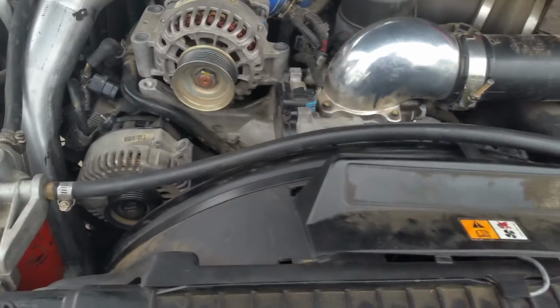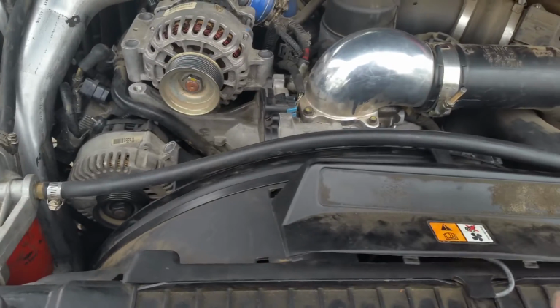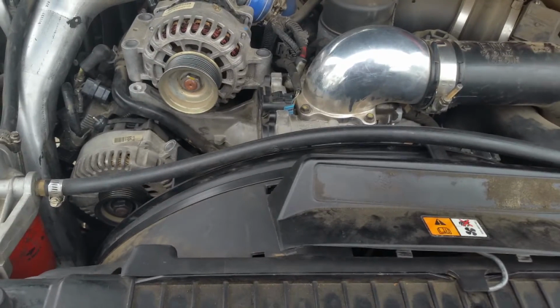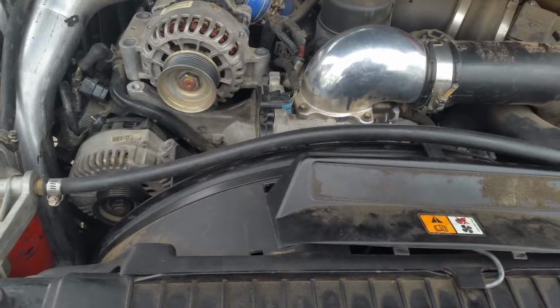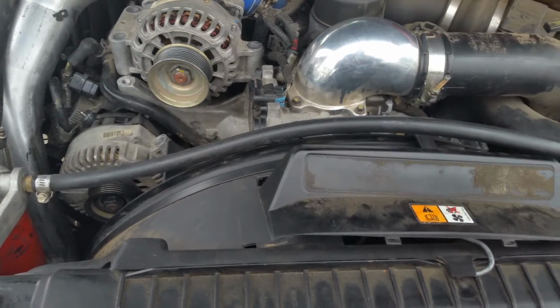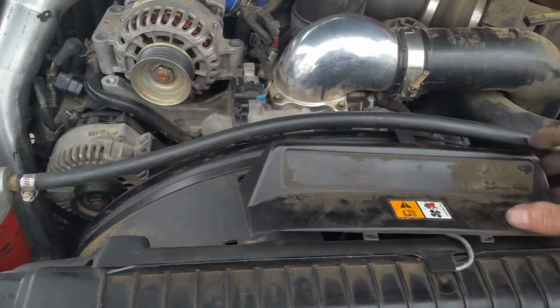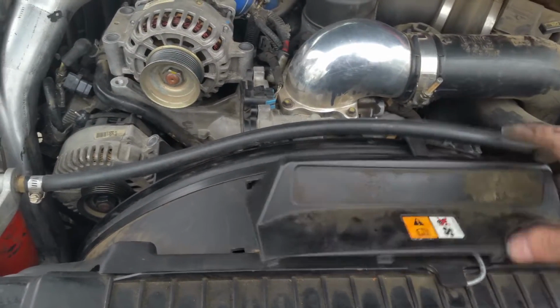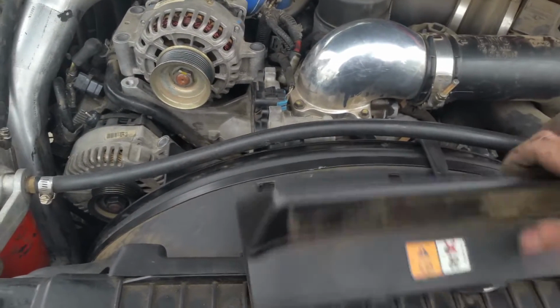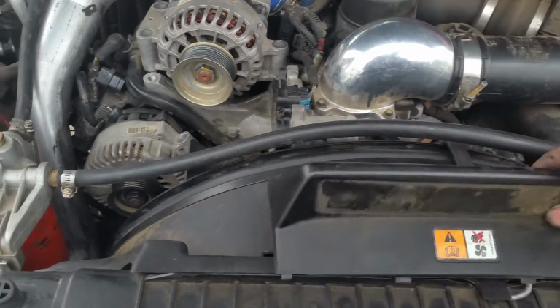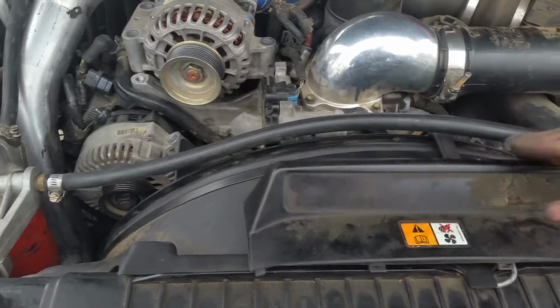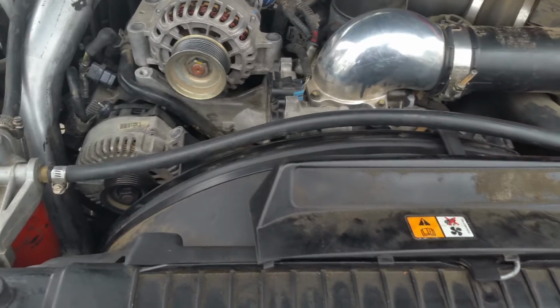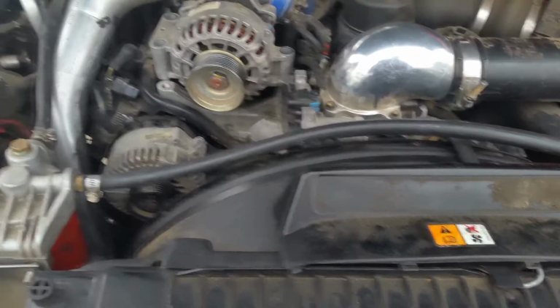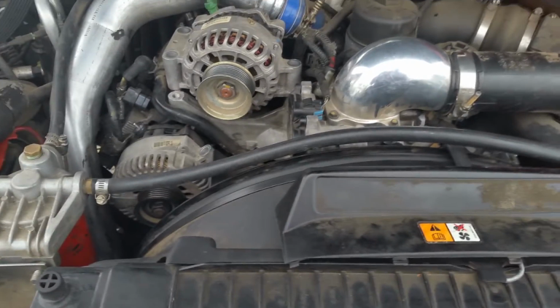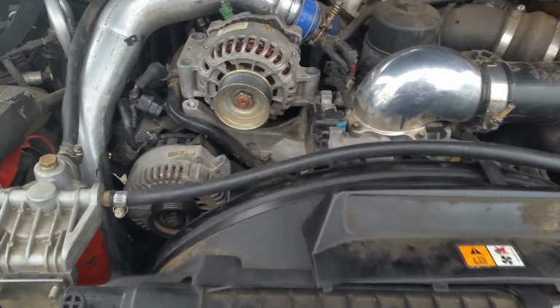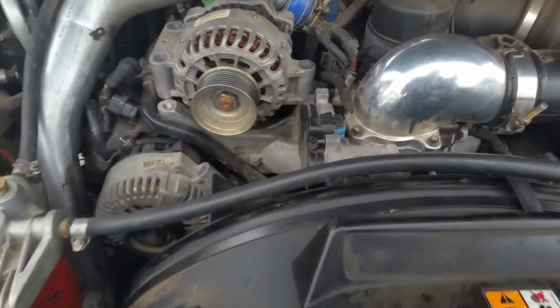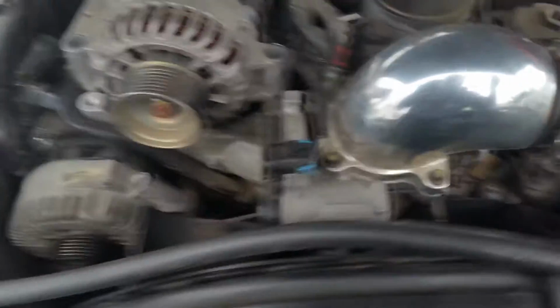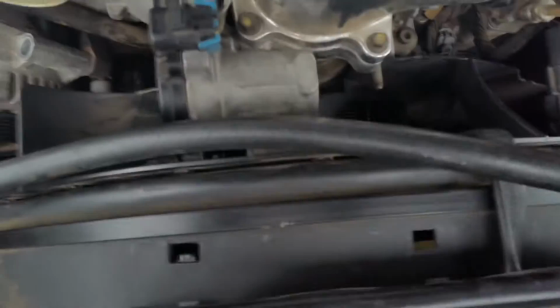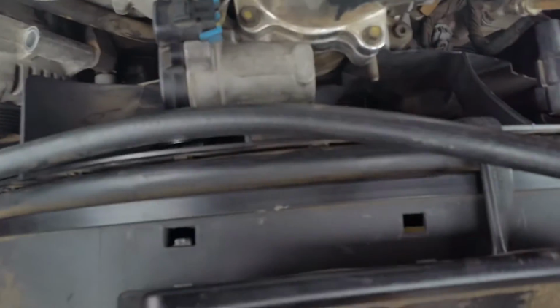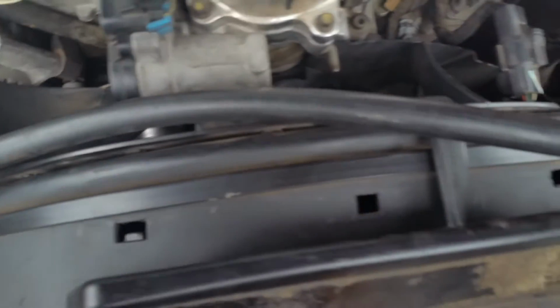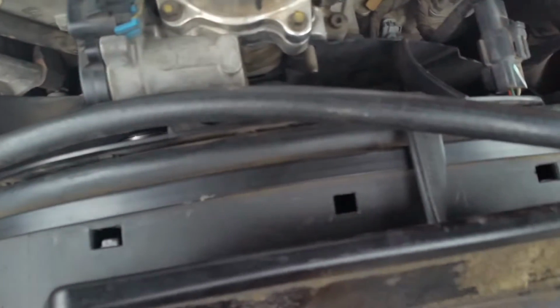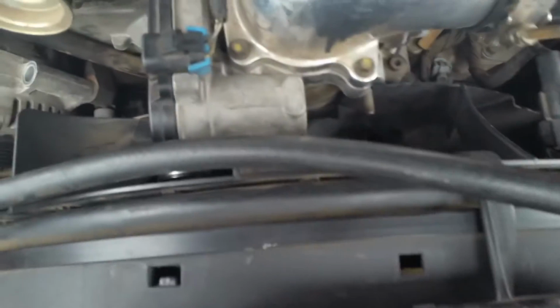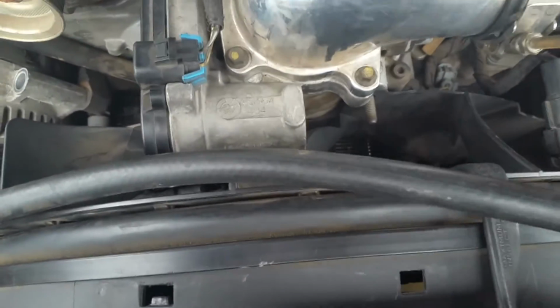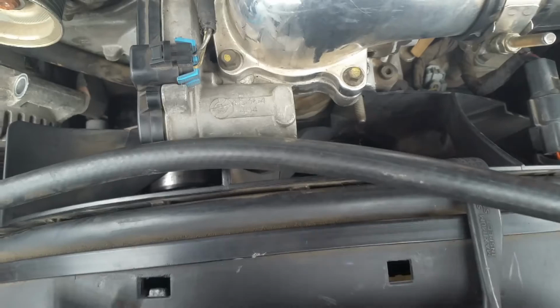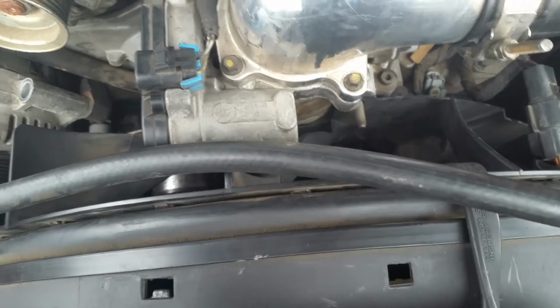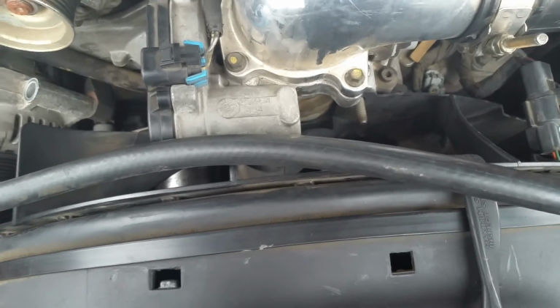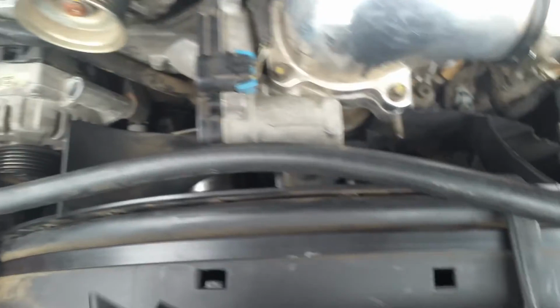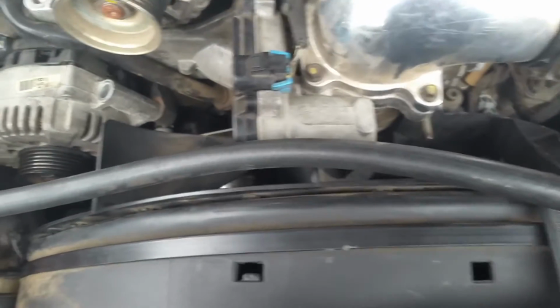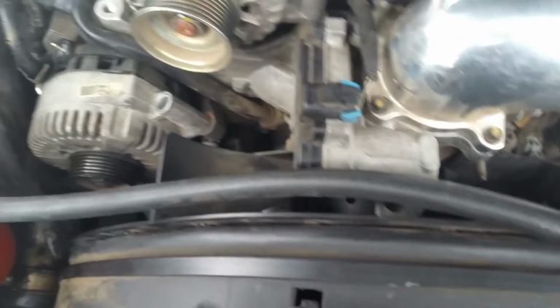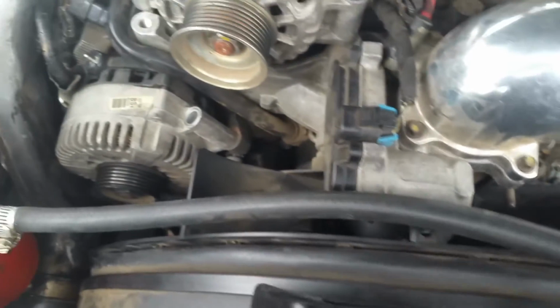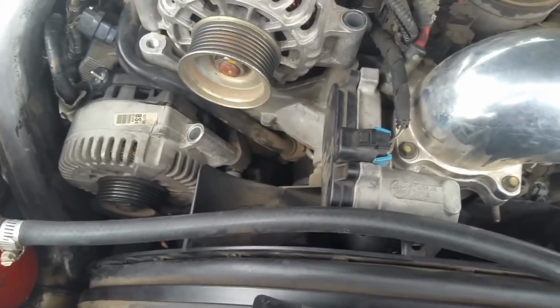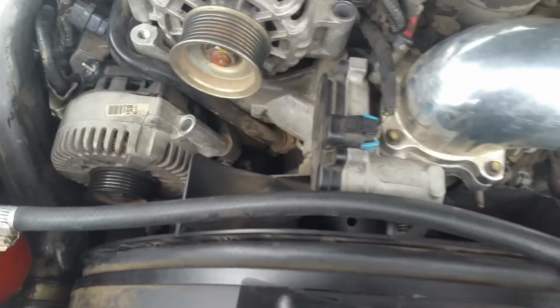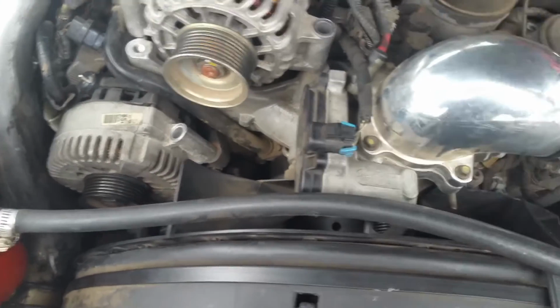First thing you want to do — and this is going to be quick — you want to take this off just so you can get in there to see. Two little tabs right here. Pop those back and this comes out.